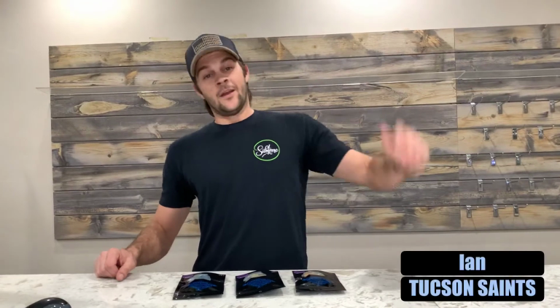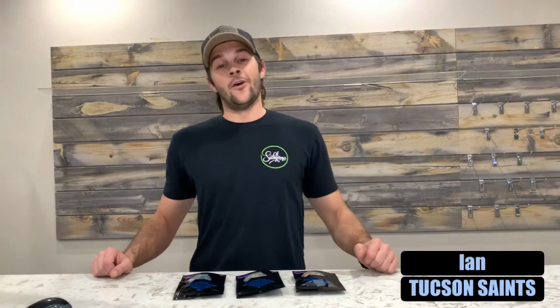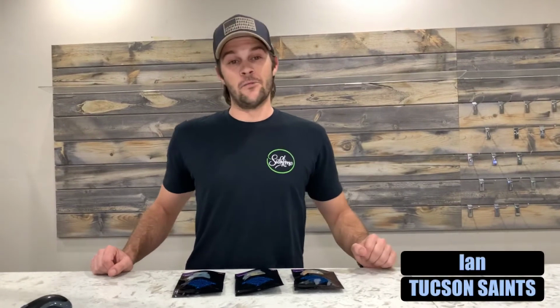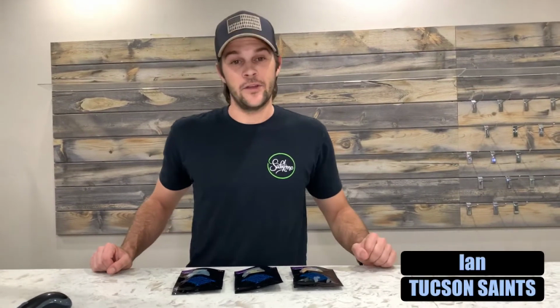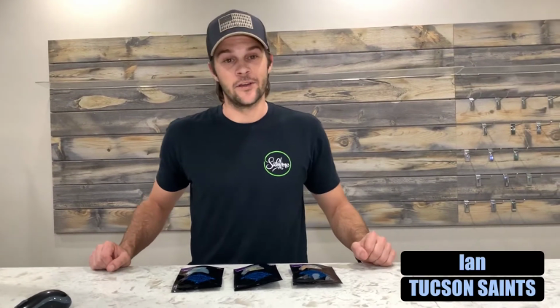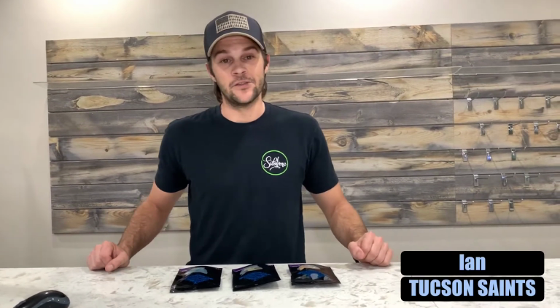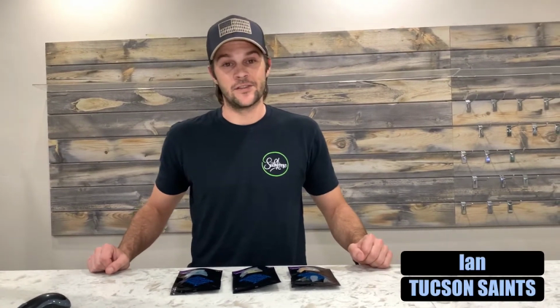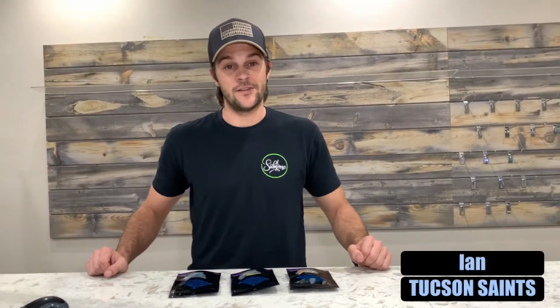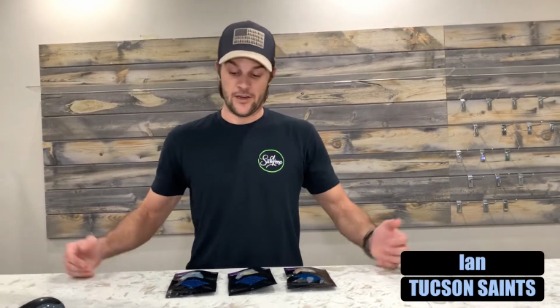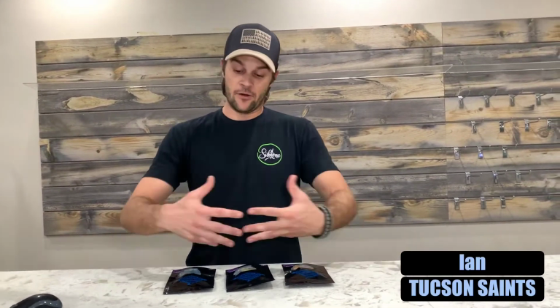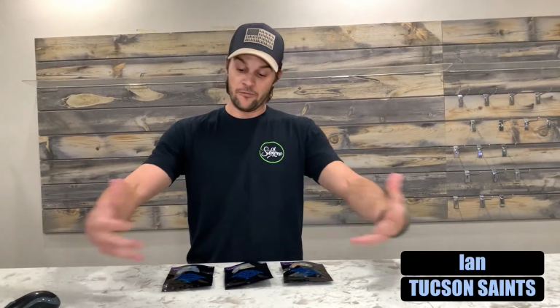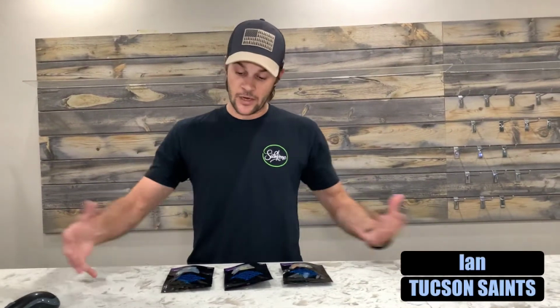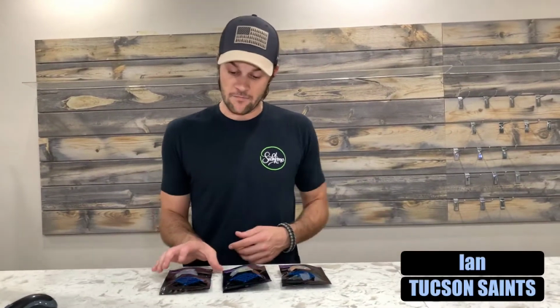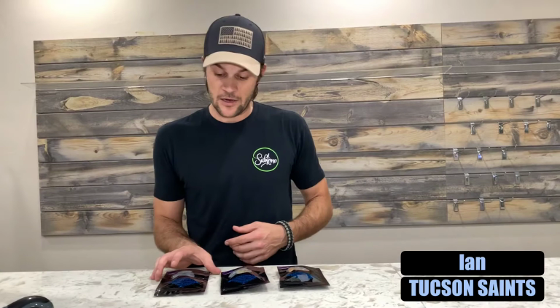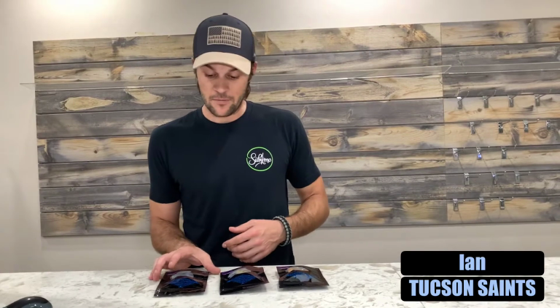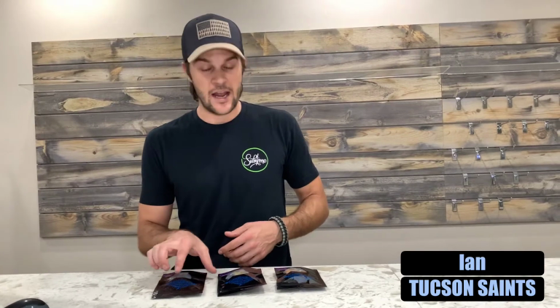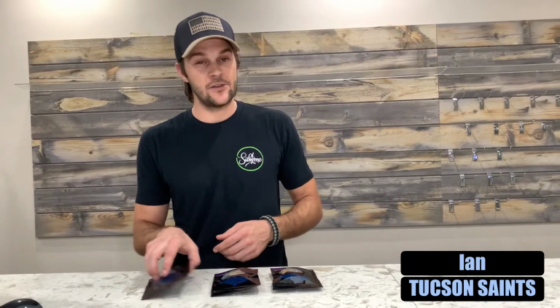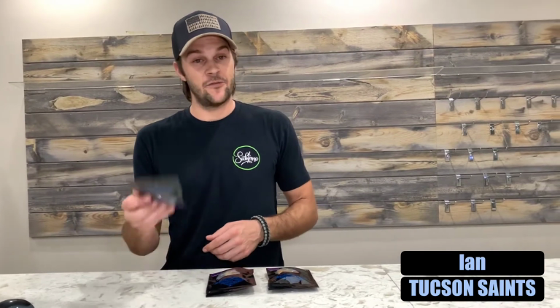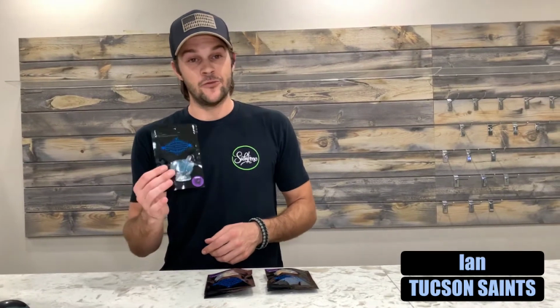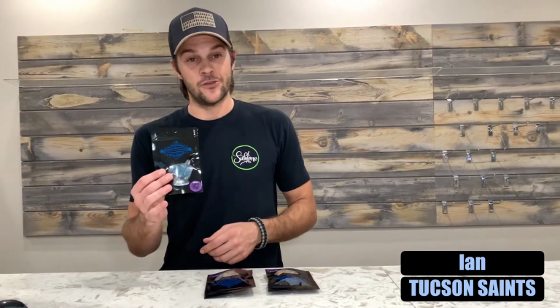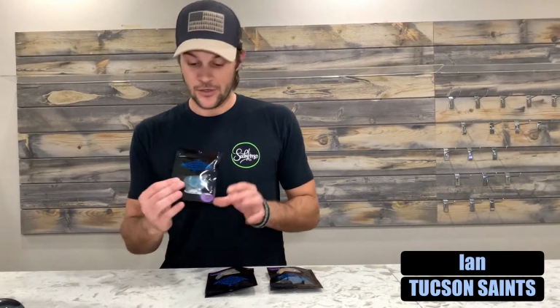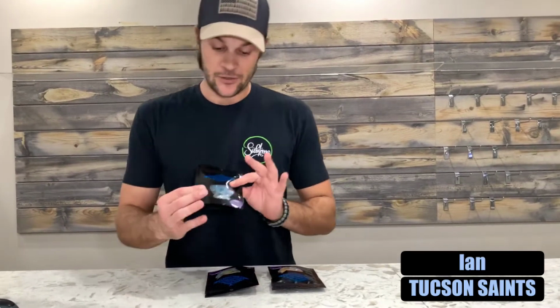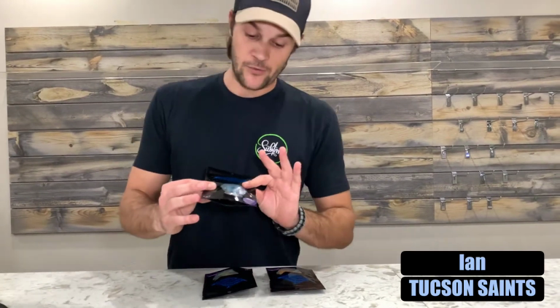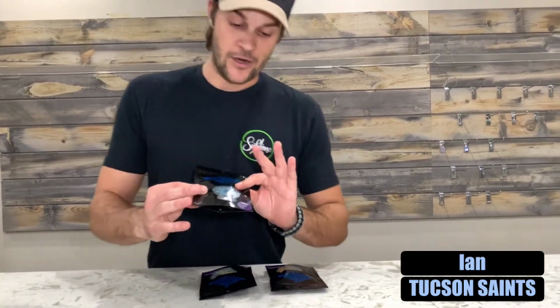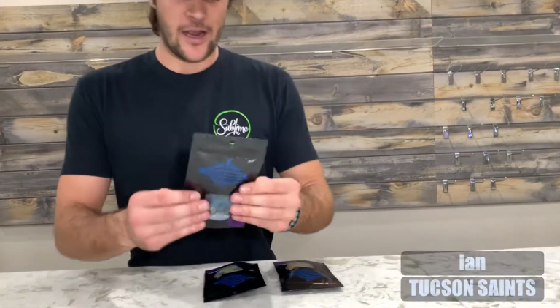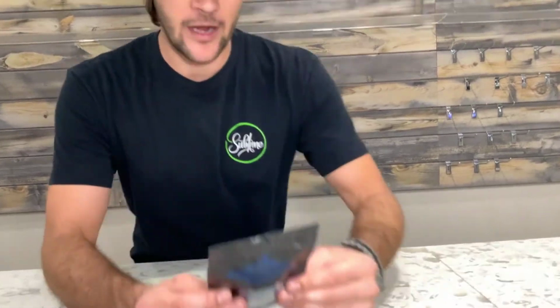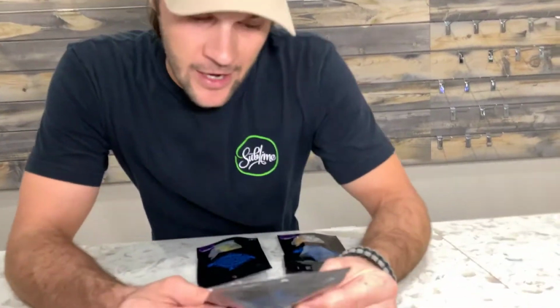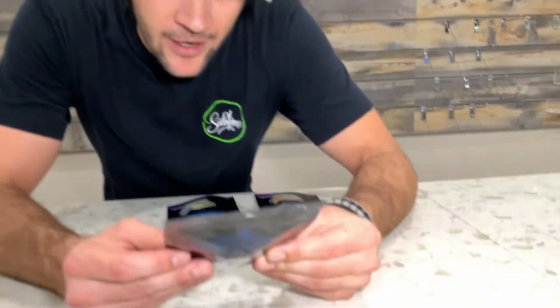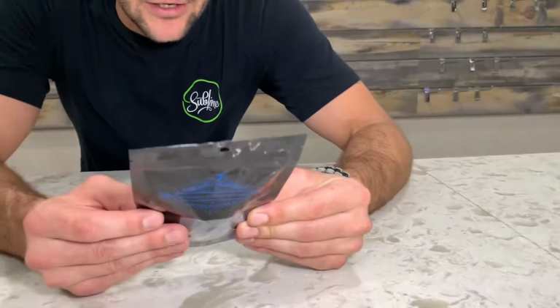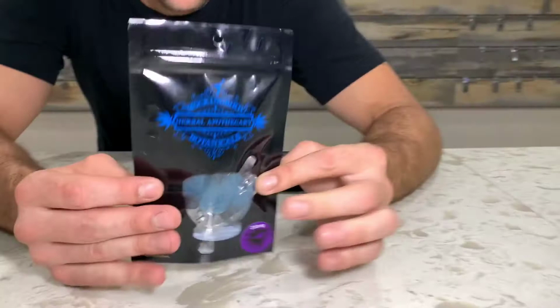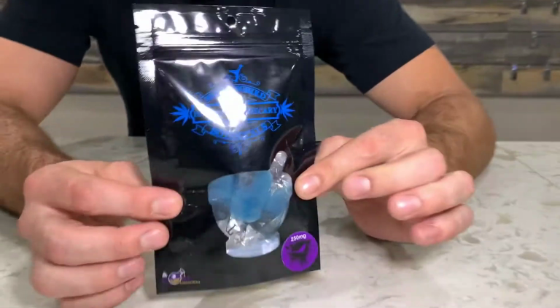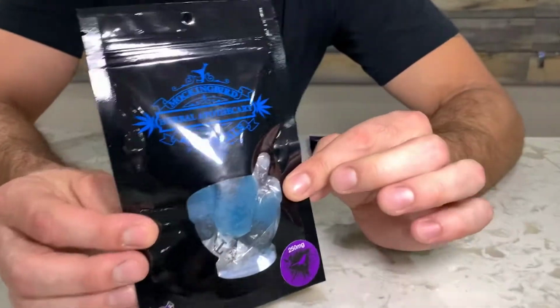Hello everybody, Ian here from Tucson Saints. Today we're going to be reviewing the Mockingbird Botanicals Fruit Chews. Starting out, we have right here the Raspberry Key Lime.